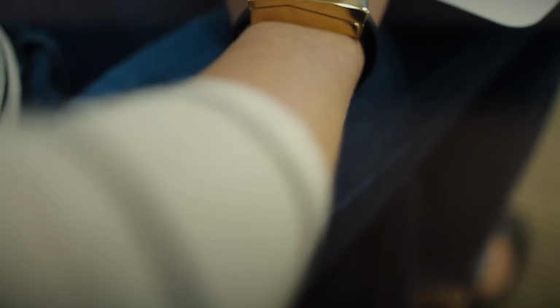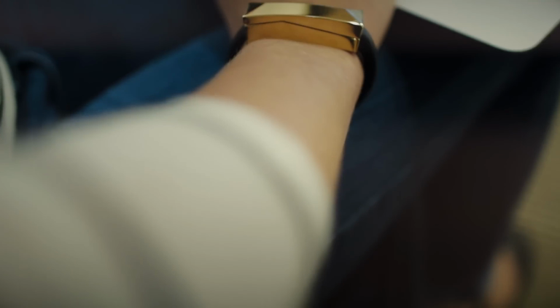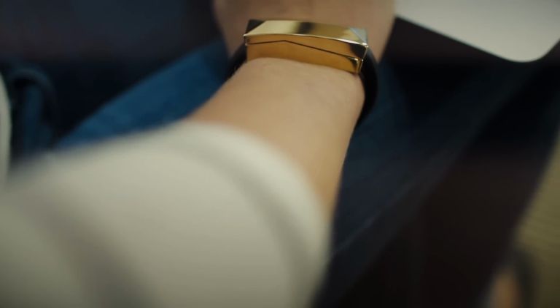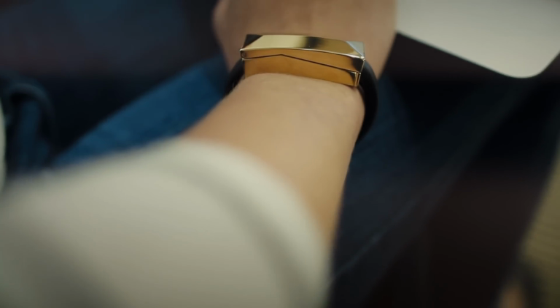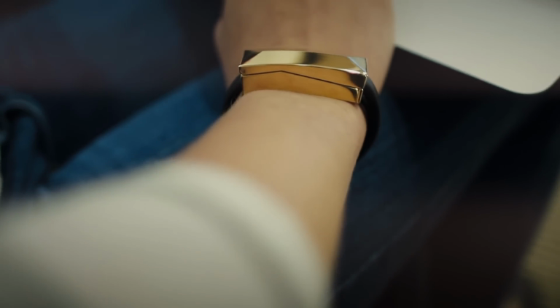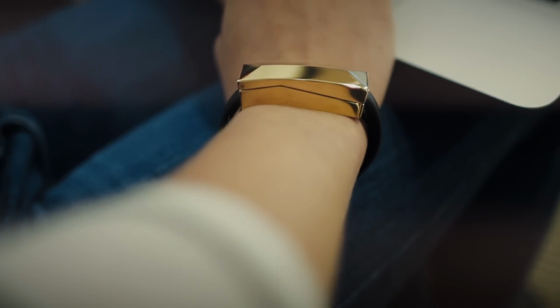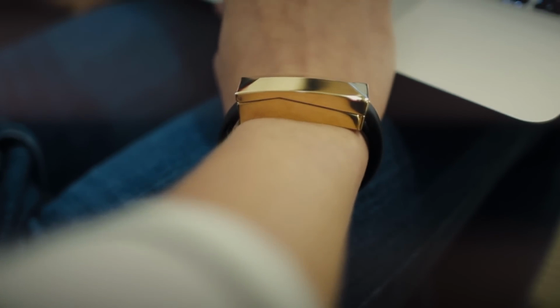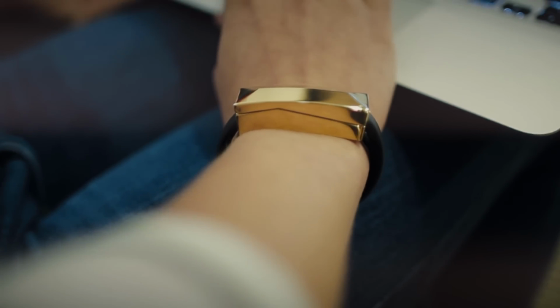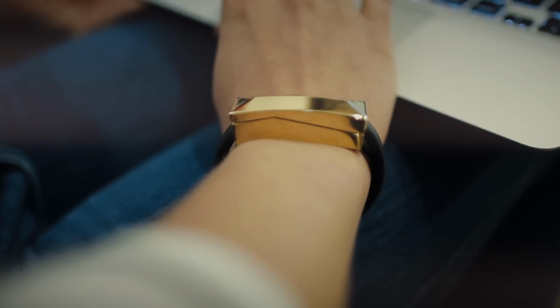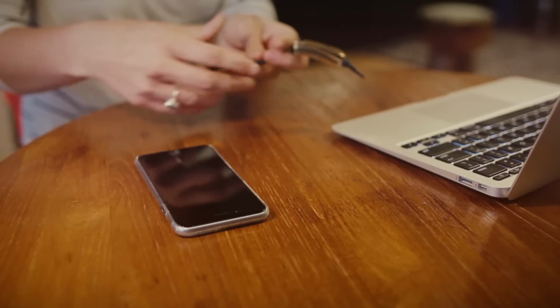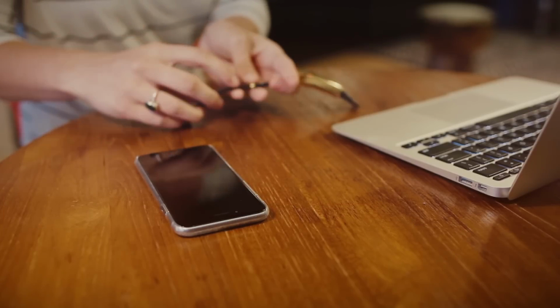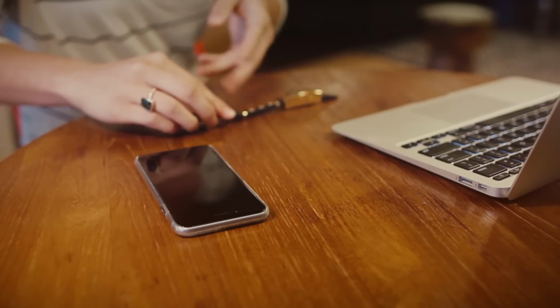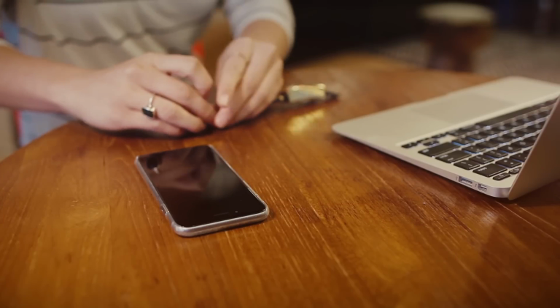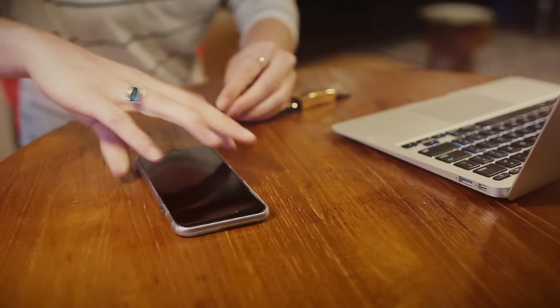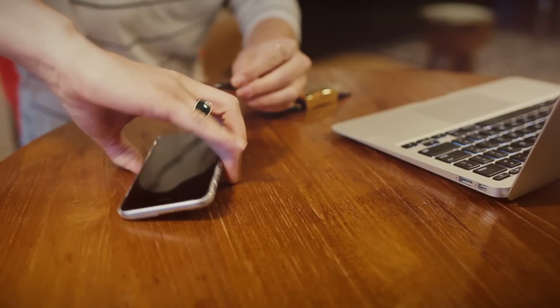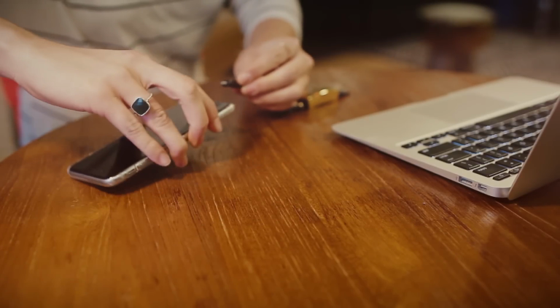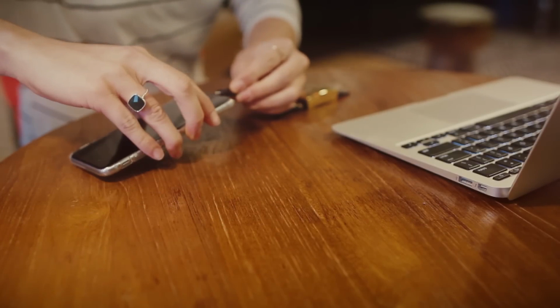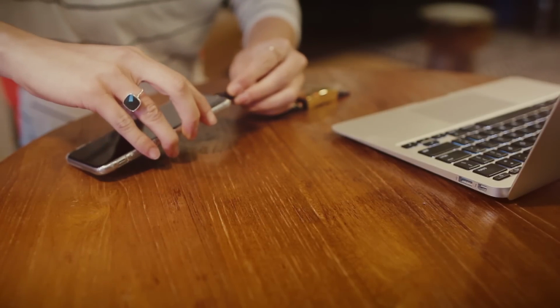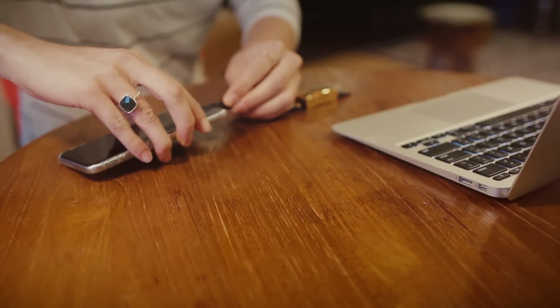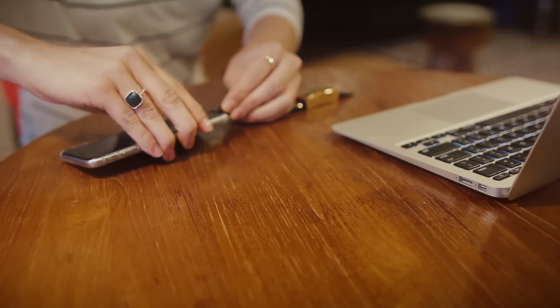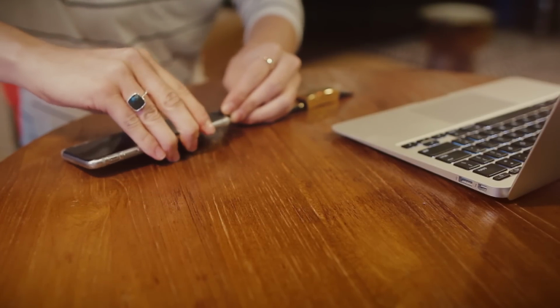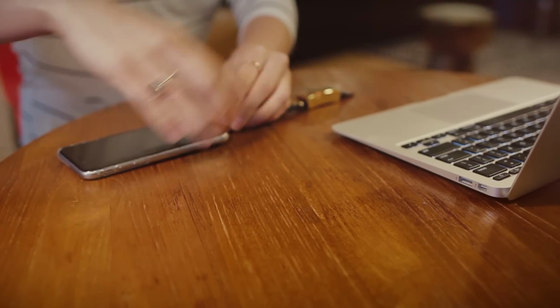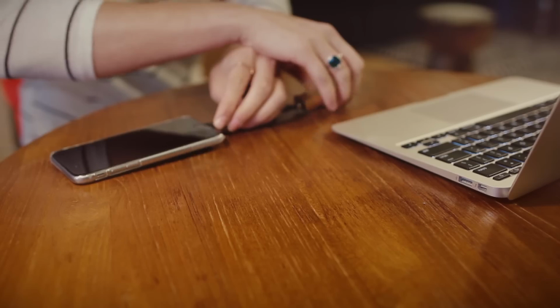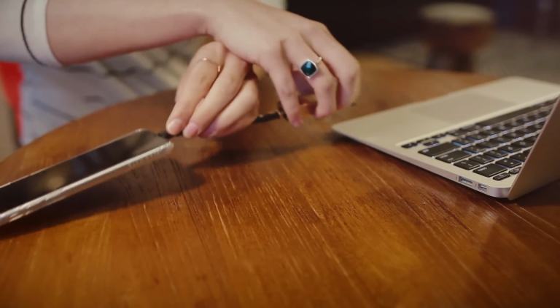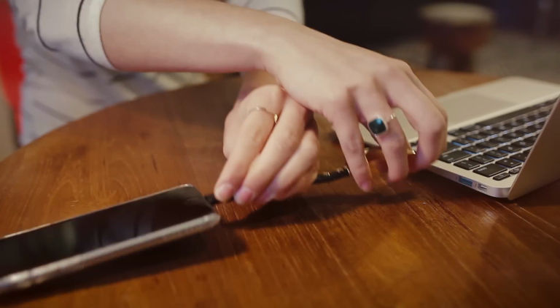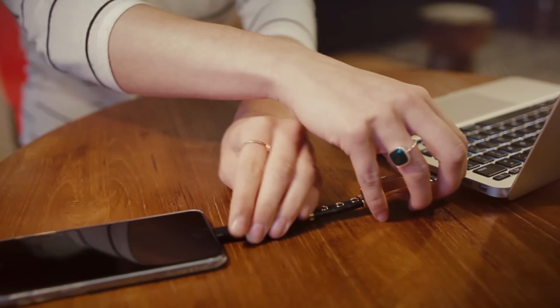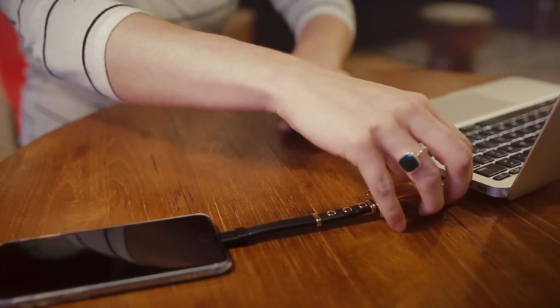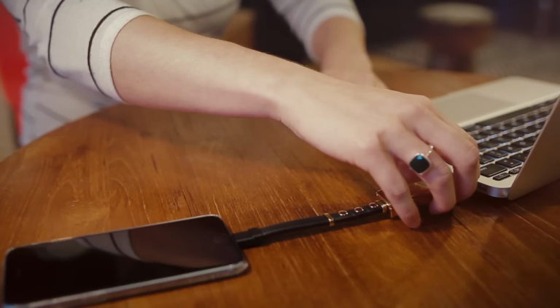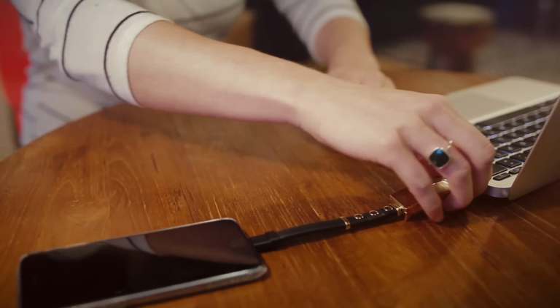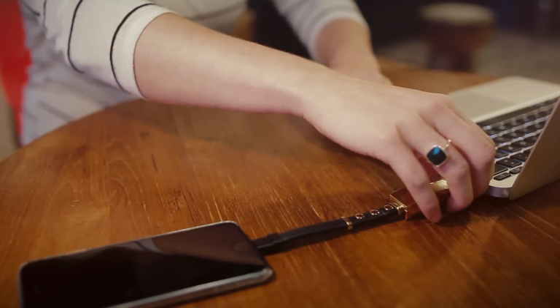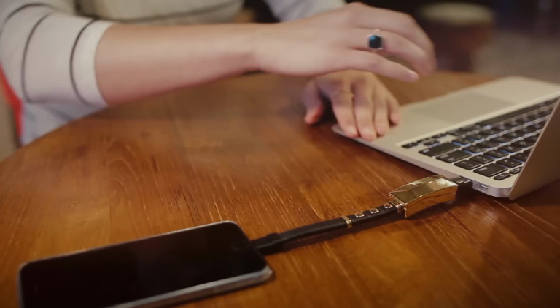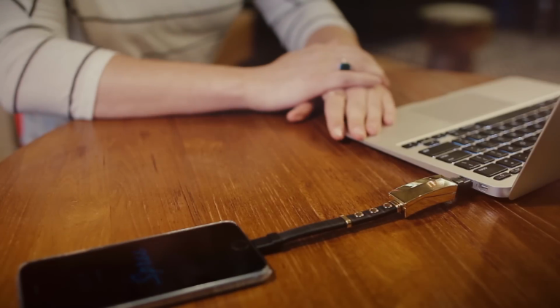See this adorable bracelet? Well, guess what? It's an iPhone charger too. Tech-obsessed designer Rebecca Minkoff teamed up with Casemate to create a line of fashionable tech accessories, and they're to die for.